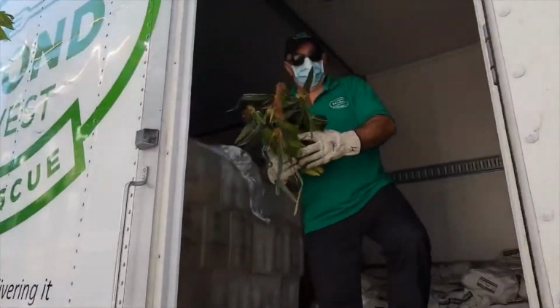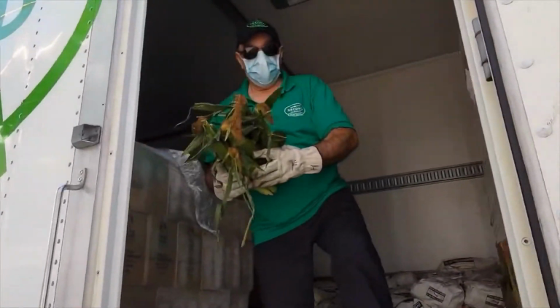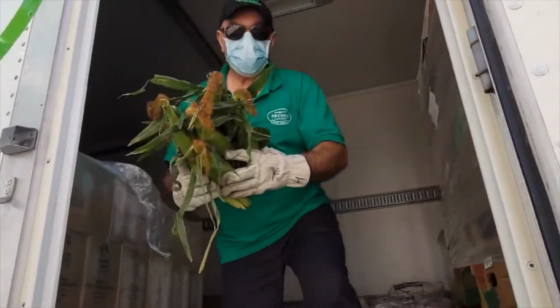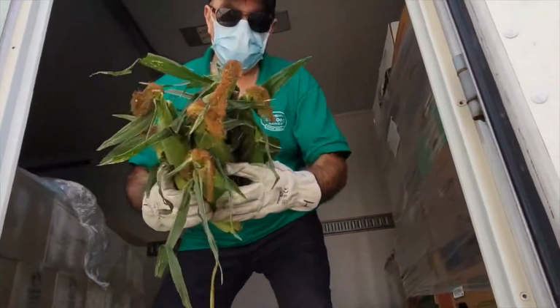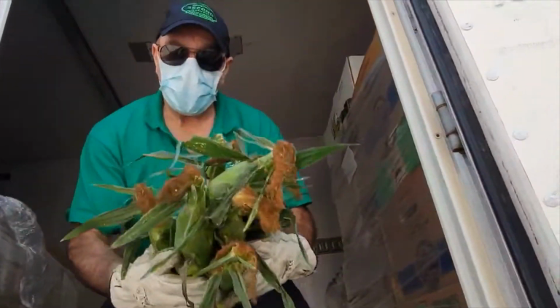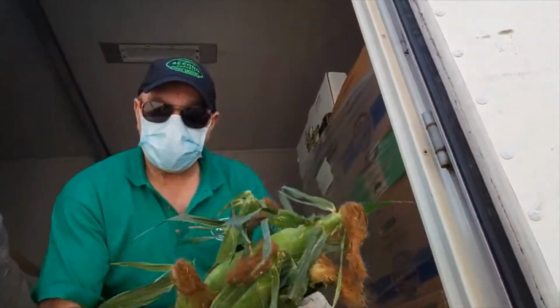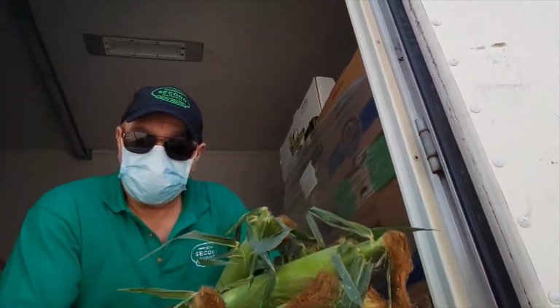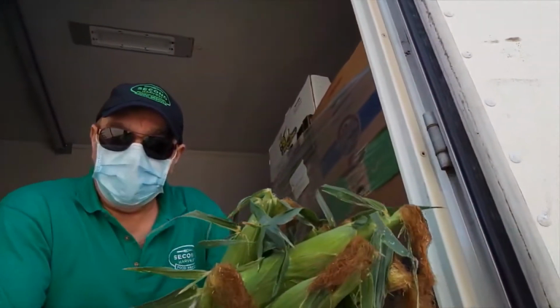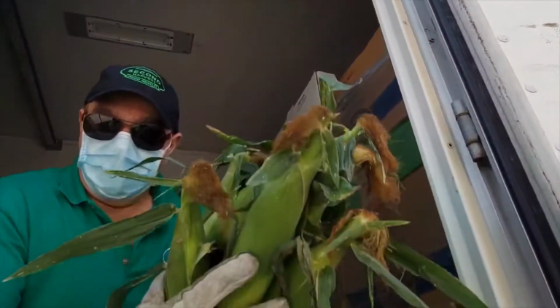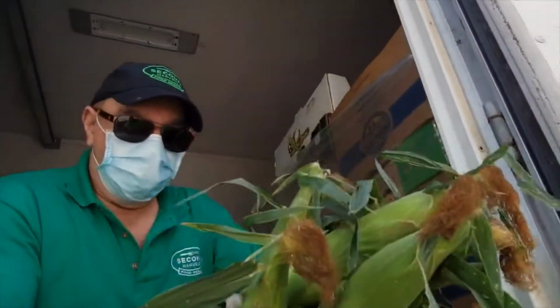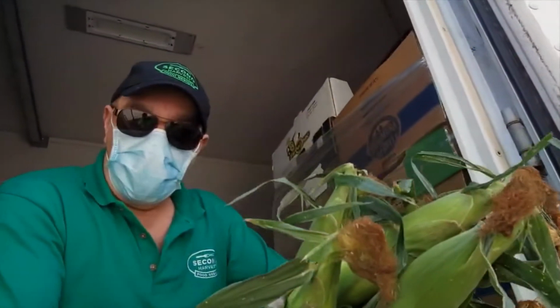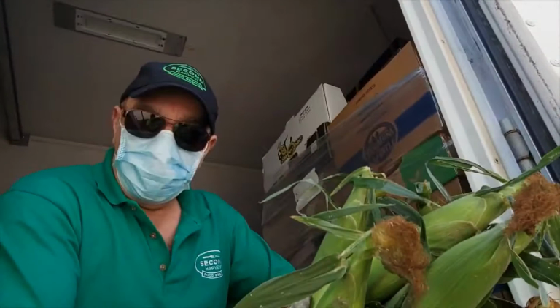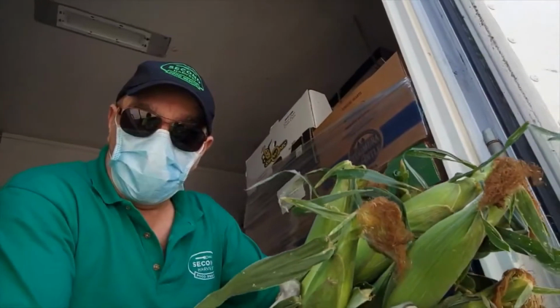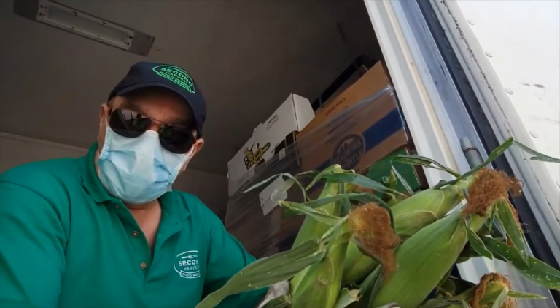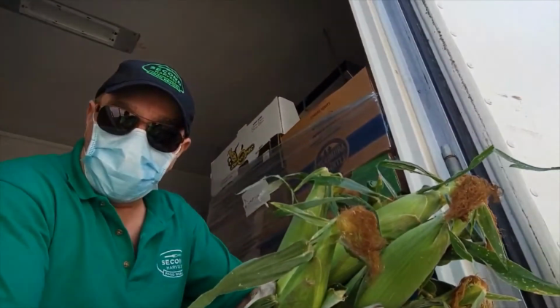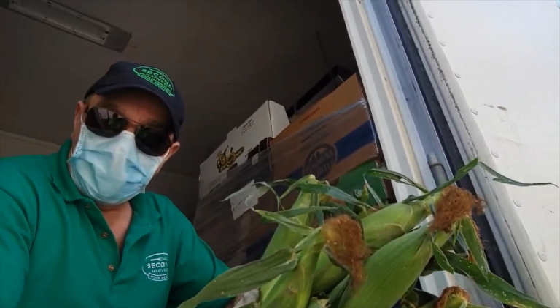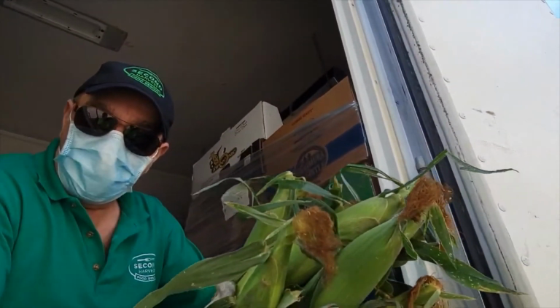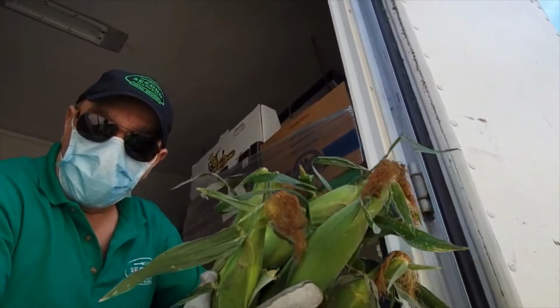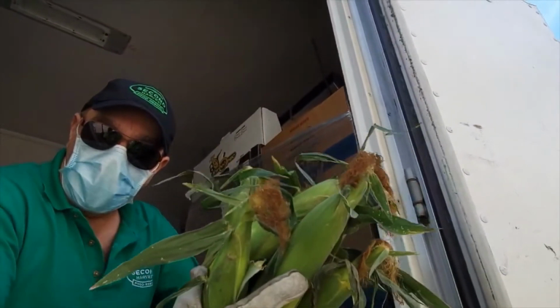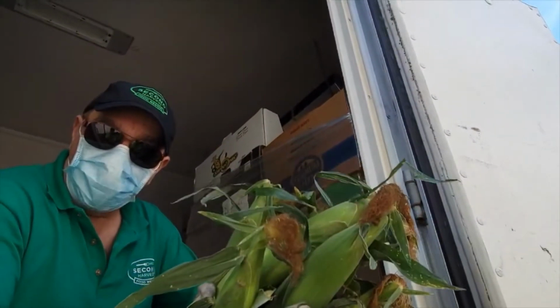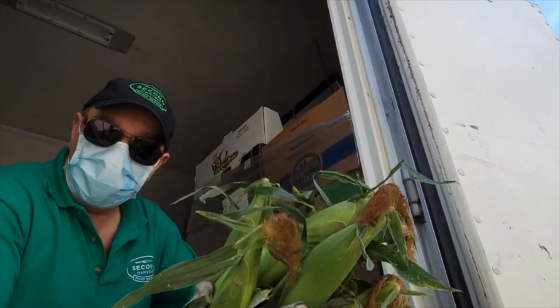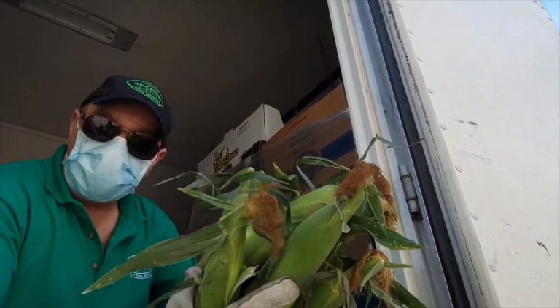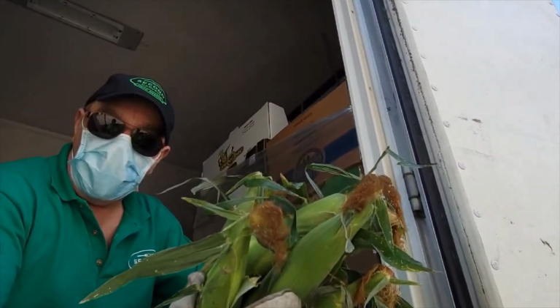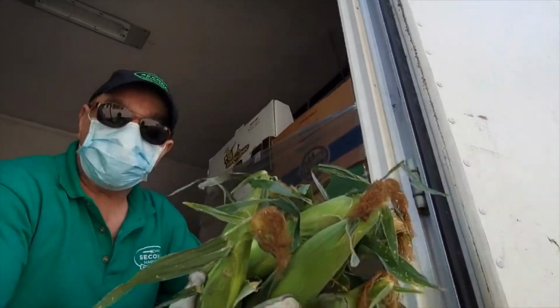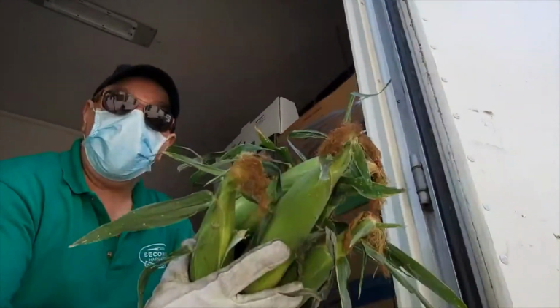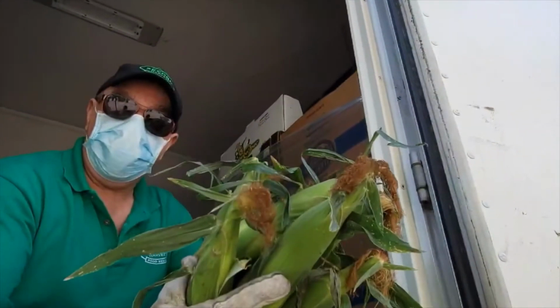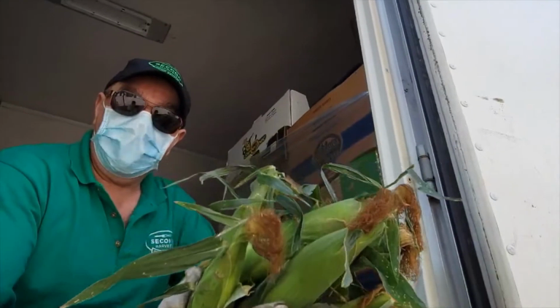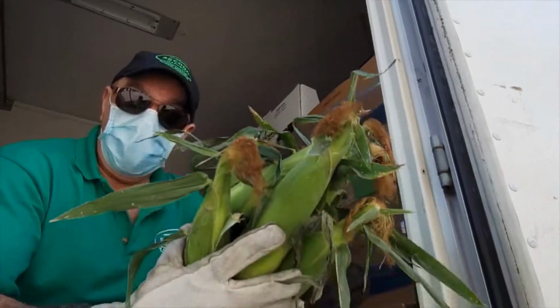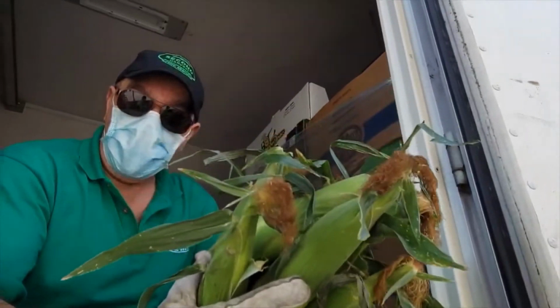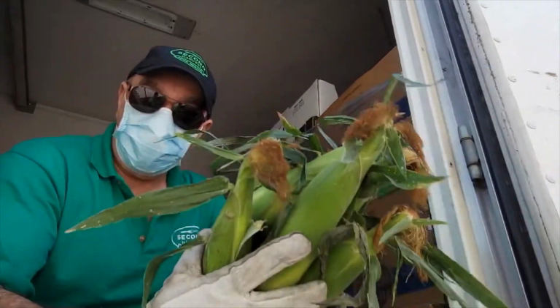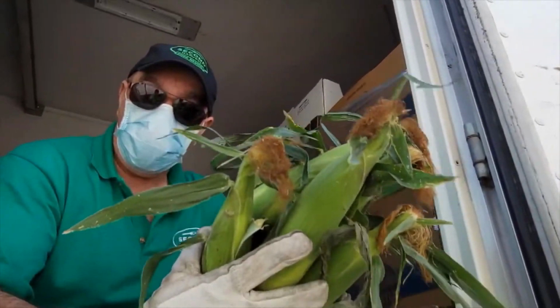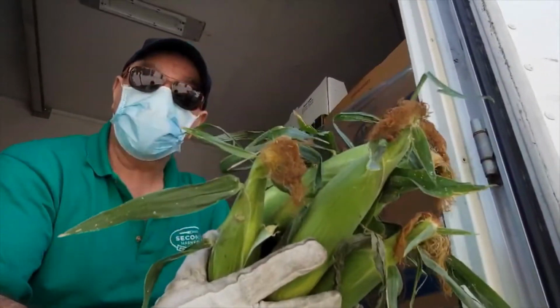We love Canadian farmers! Corn! Corn on cup! From Canadian farmers to Second Harvest to people in need. No waste, no hunger!